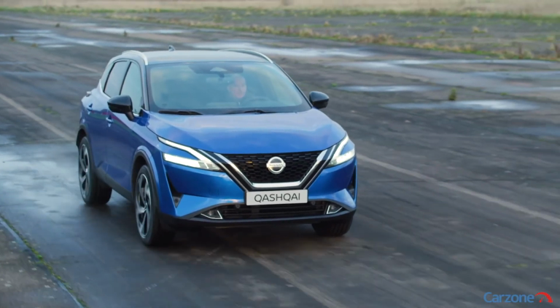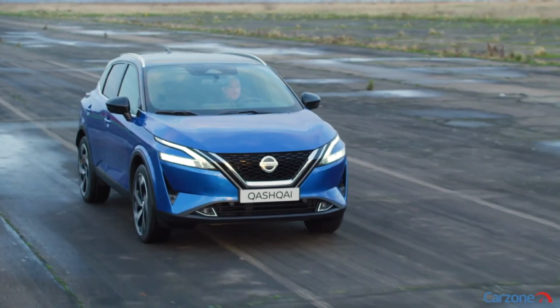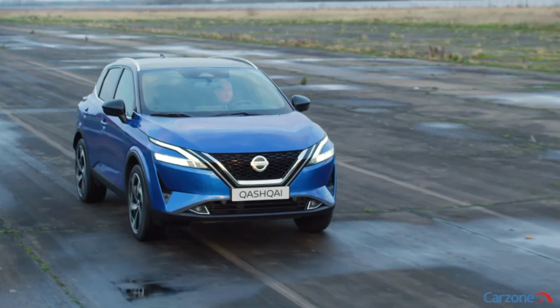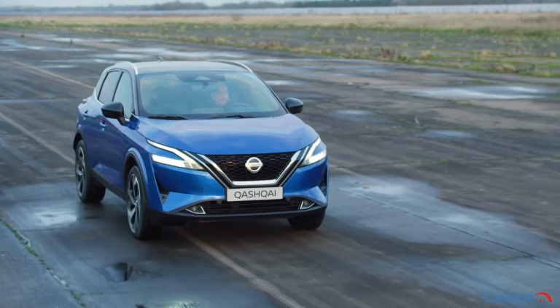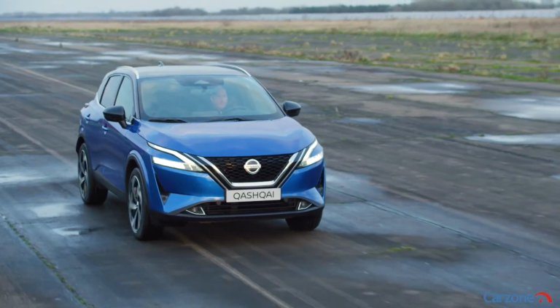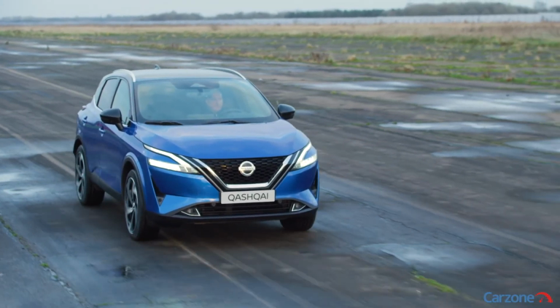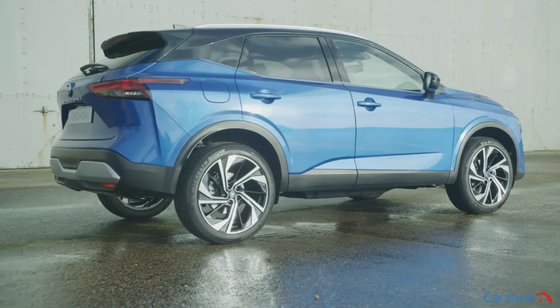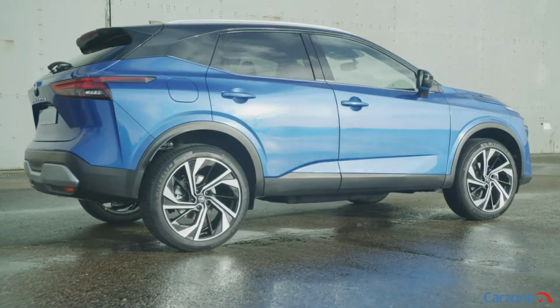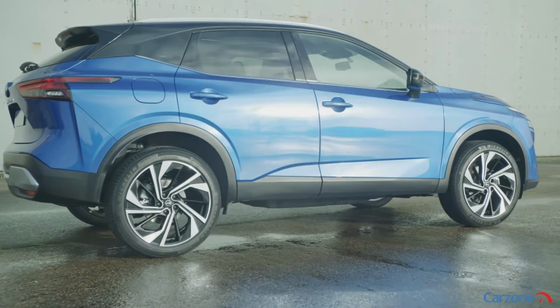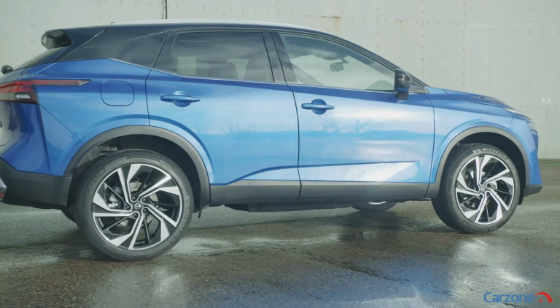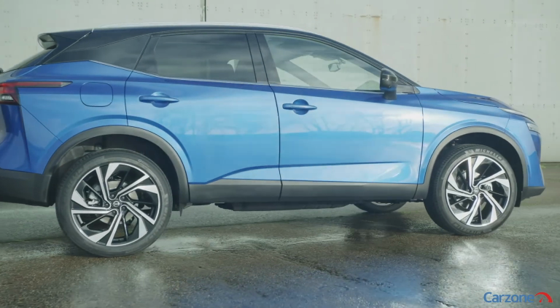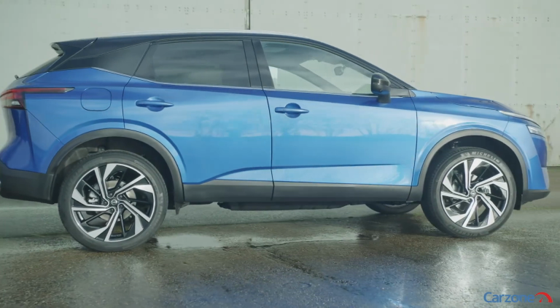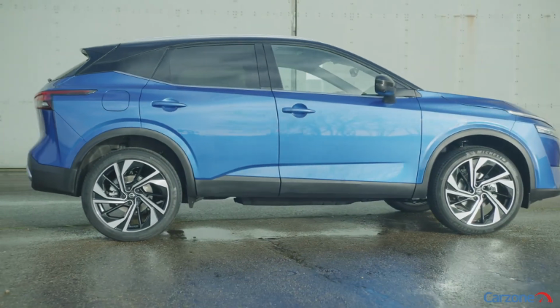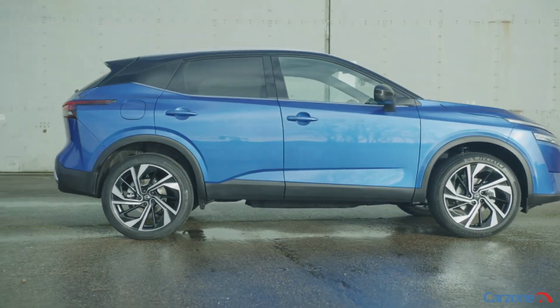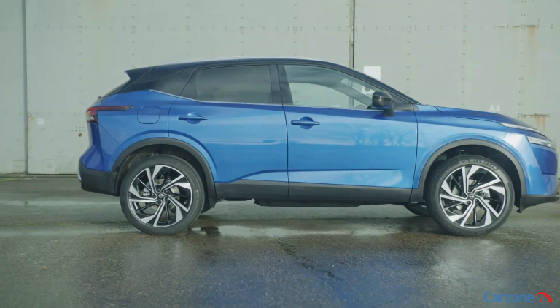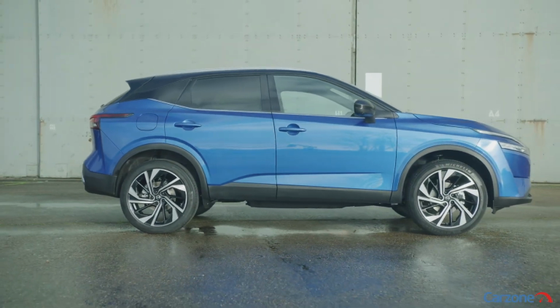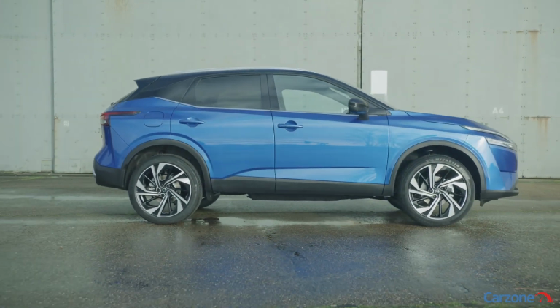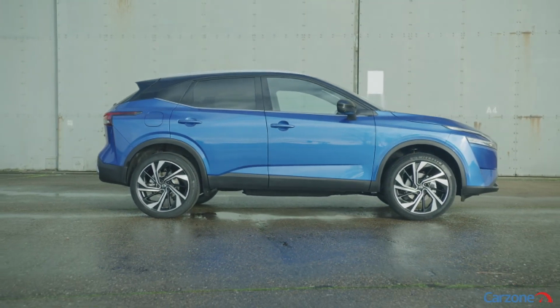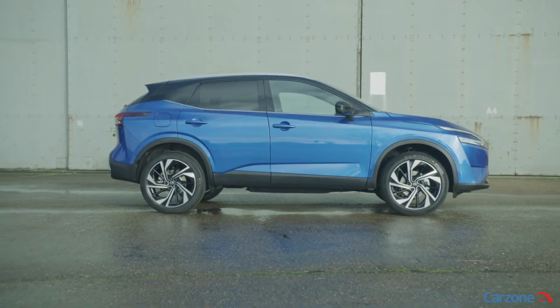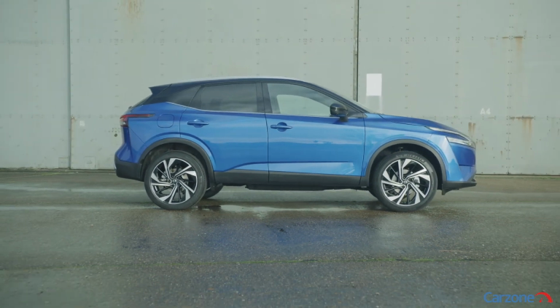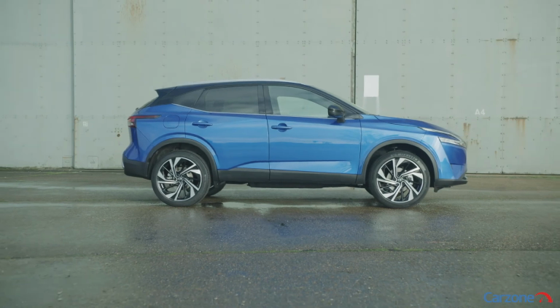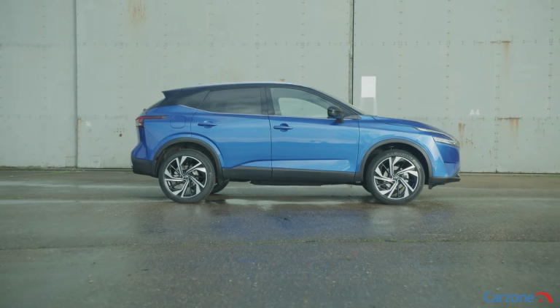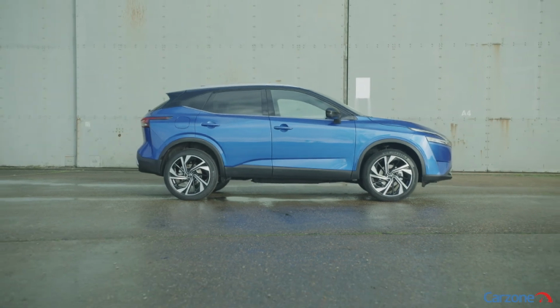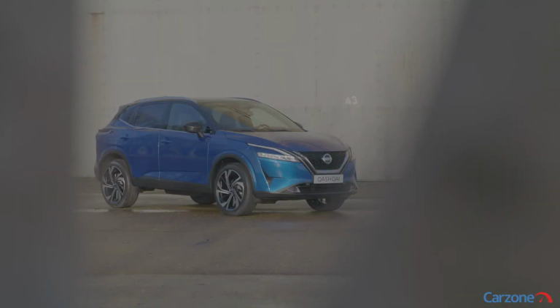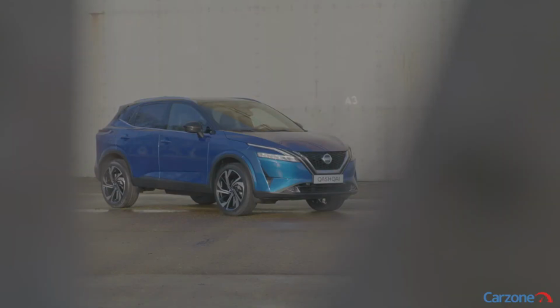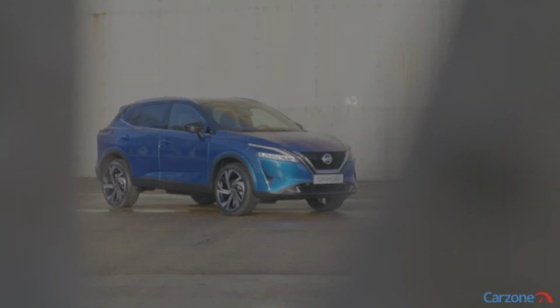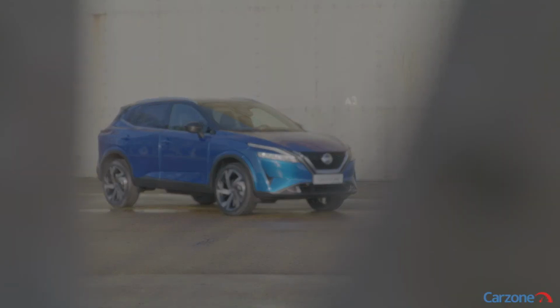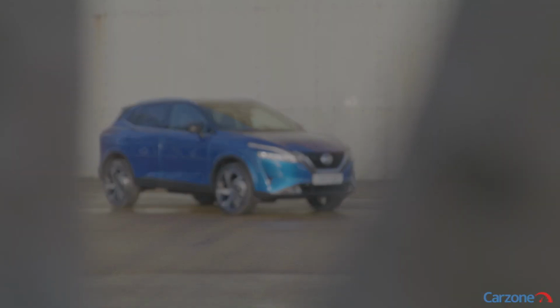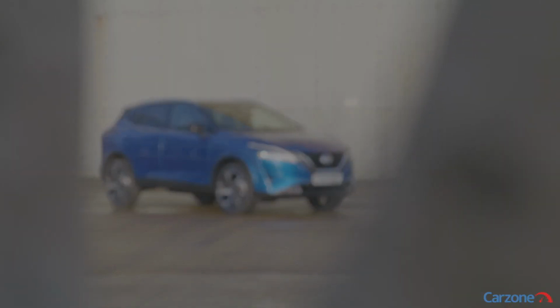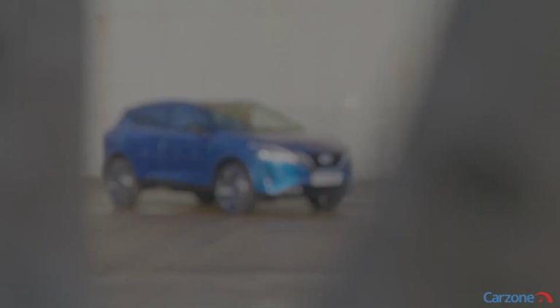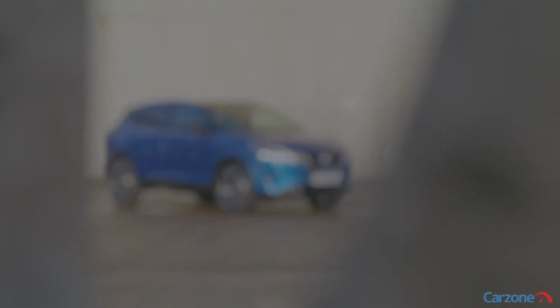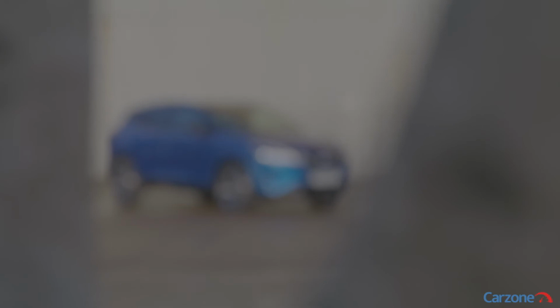No one can doubt the Qashqai's importance in the fabric of automotive history, and so a brand-new version with heavily electrified models serving as one of its halo vehicles can be viewed as one of the biggest car launches of 2021.